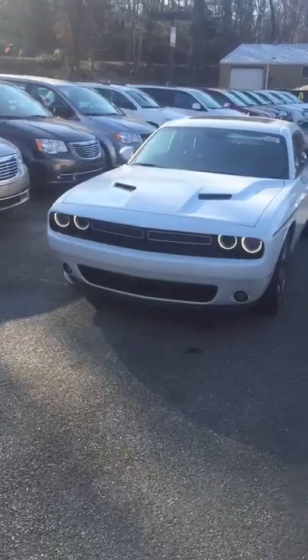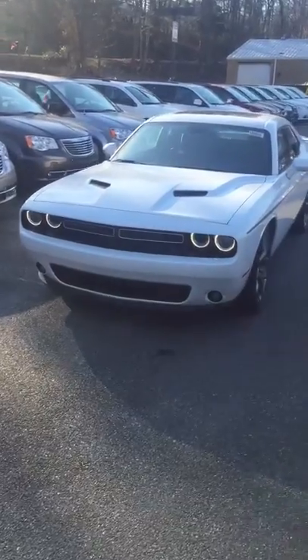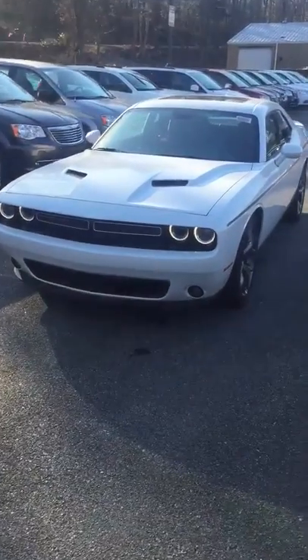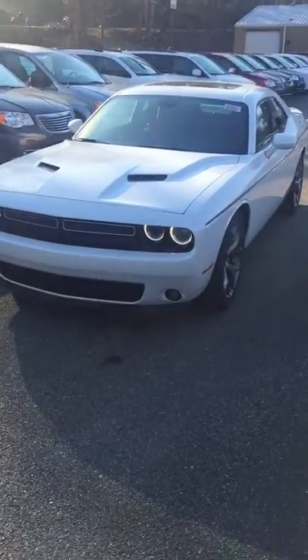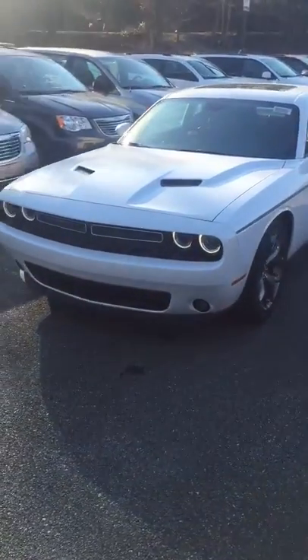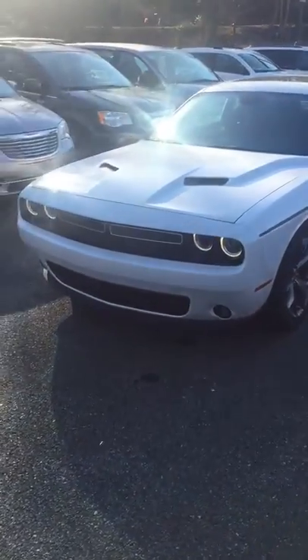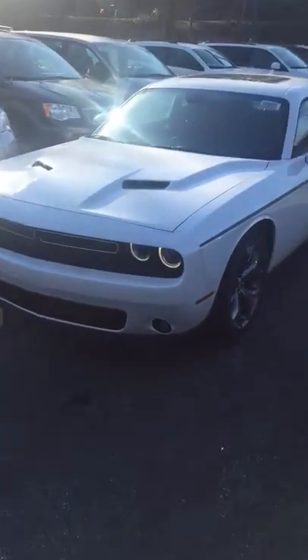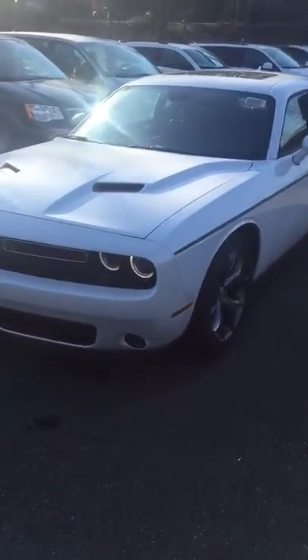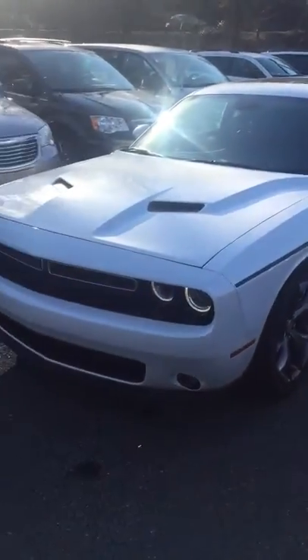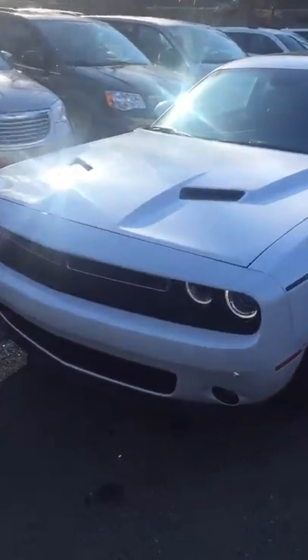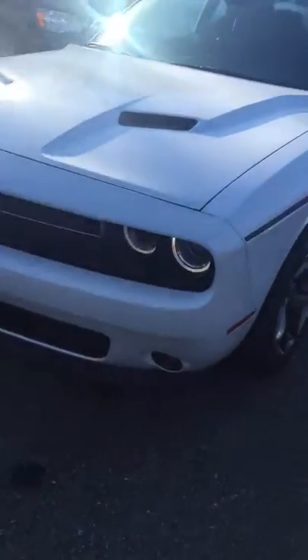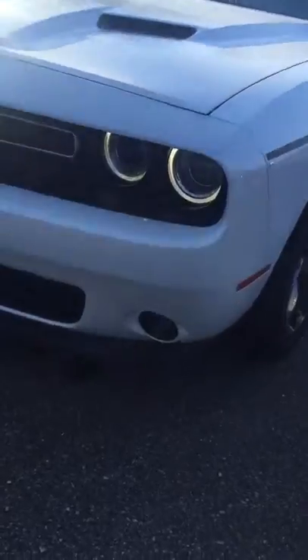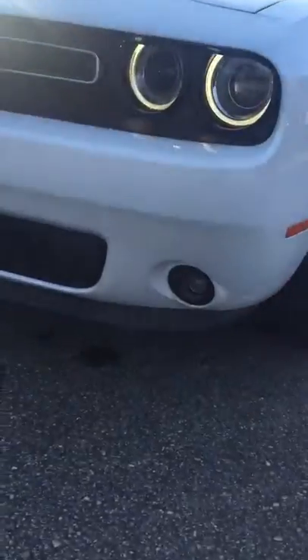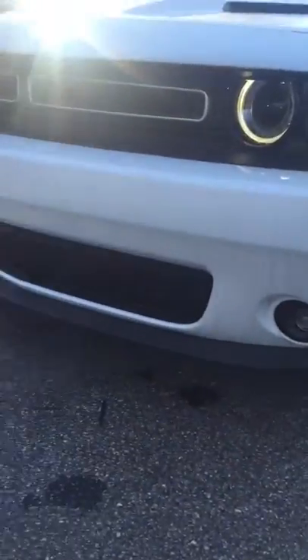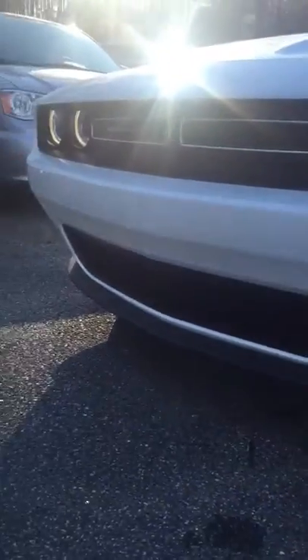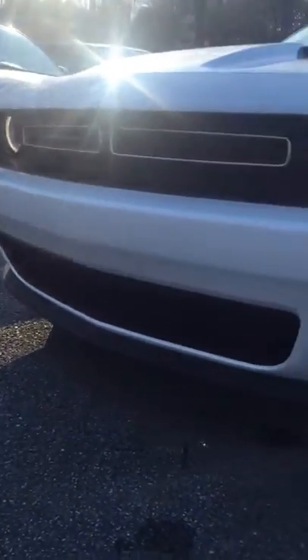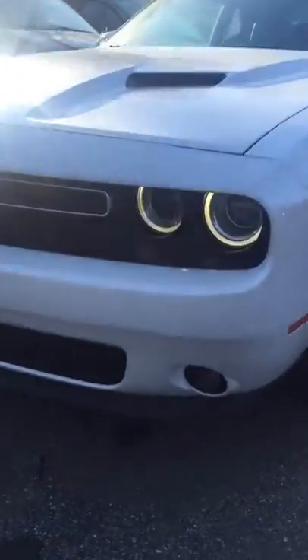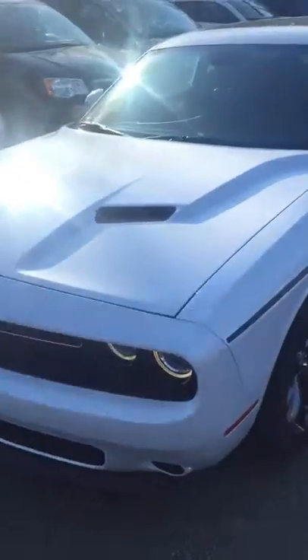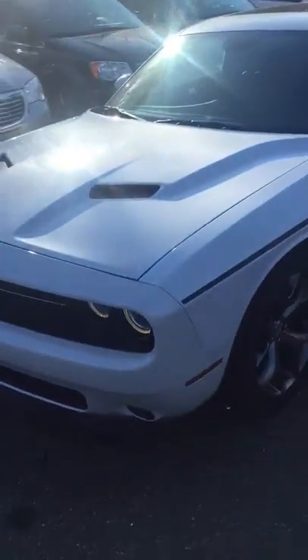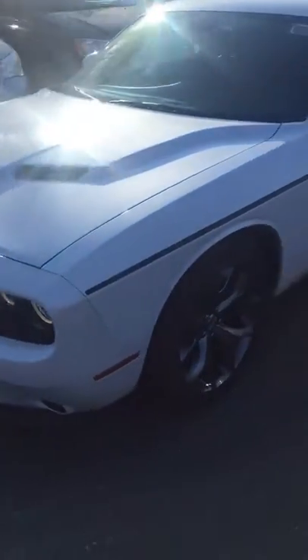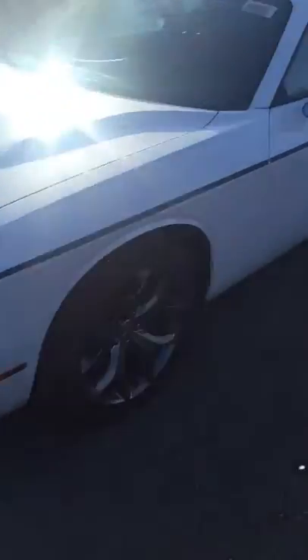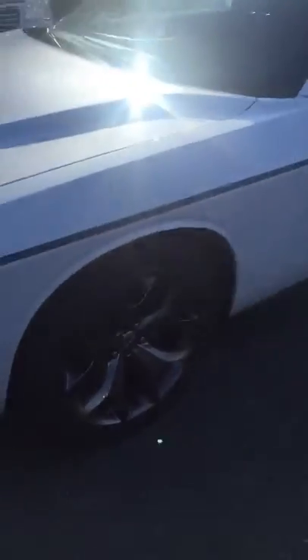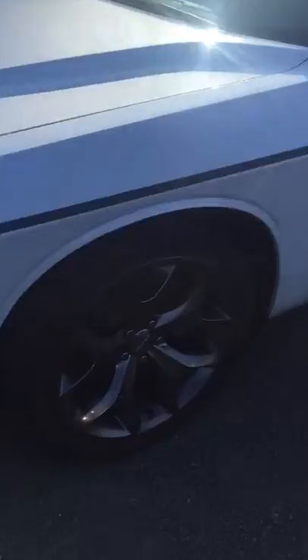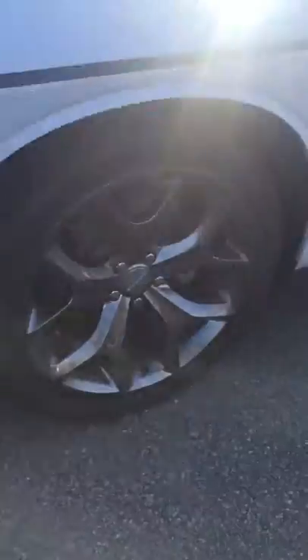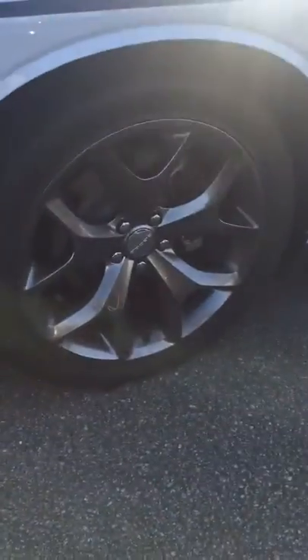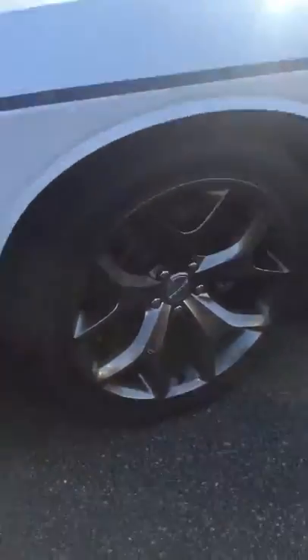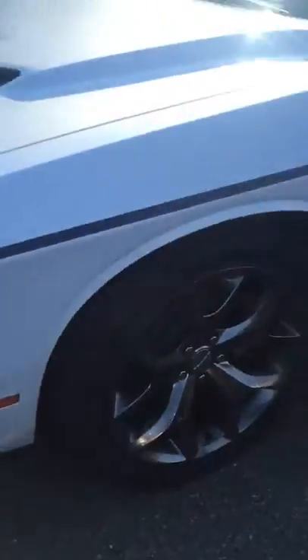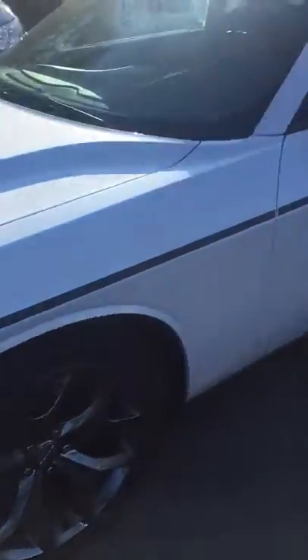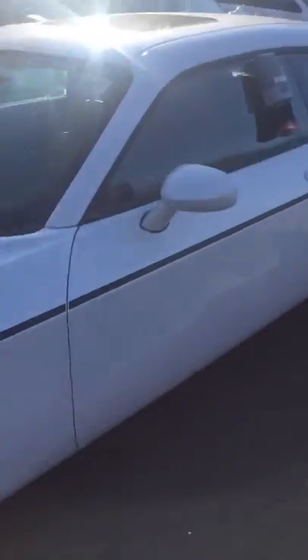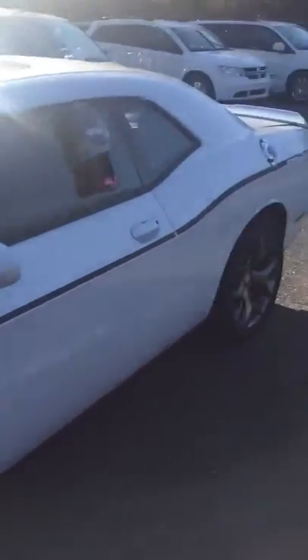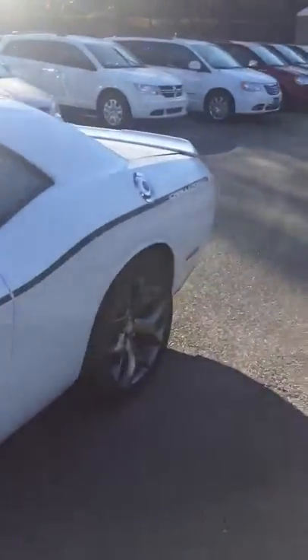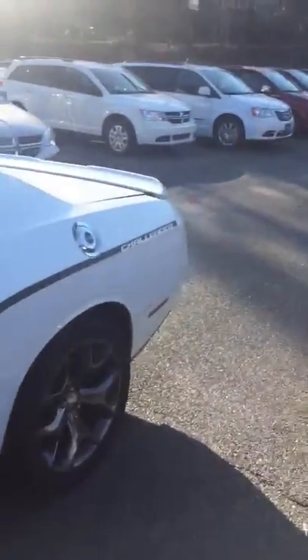This Dodge Challenger's got the 3.6 liter V6 engine in it, as you can see down here in the front. It does have fog lights as well, nice aggressive styling, 20 inch wheels, and a nice black racing stripe going down the side.